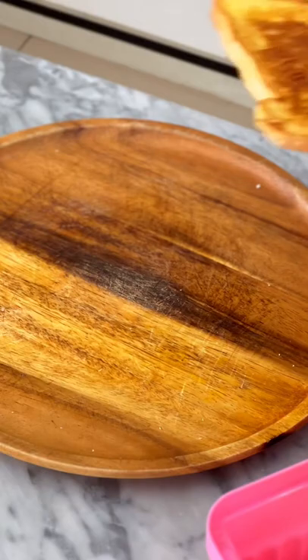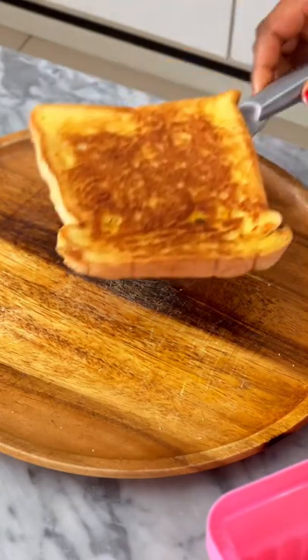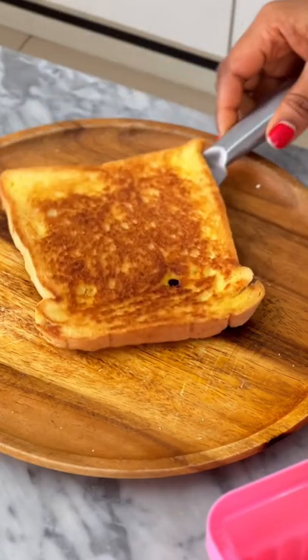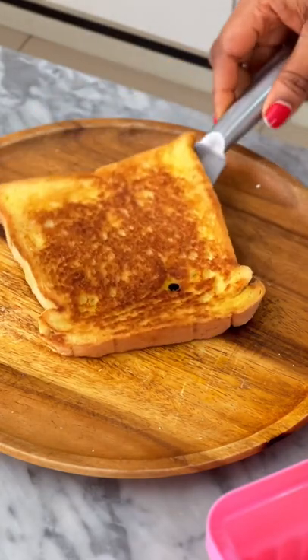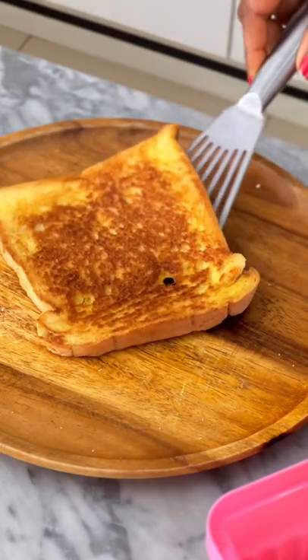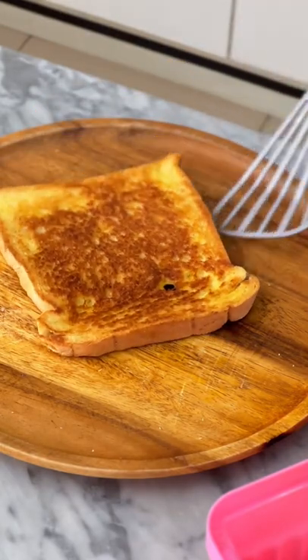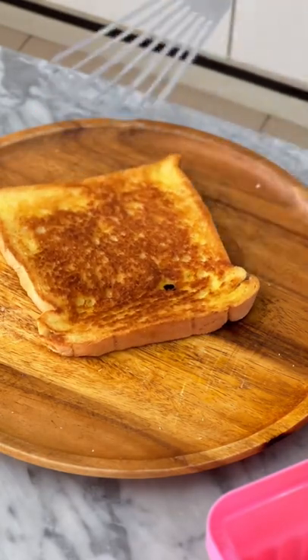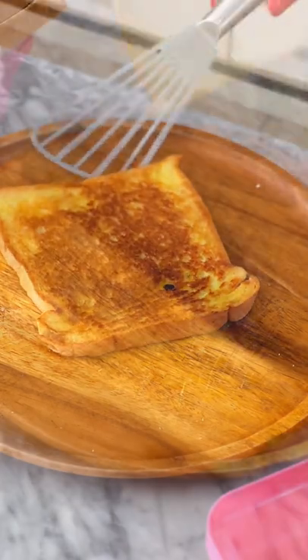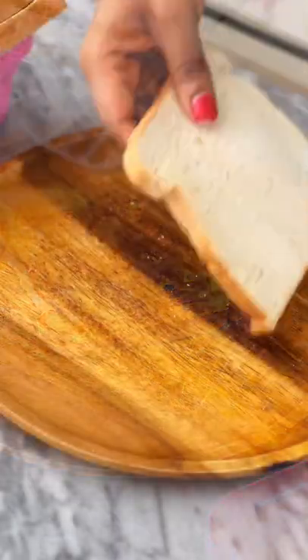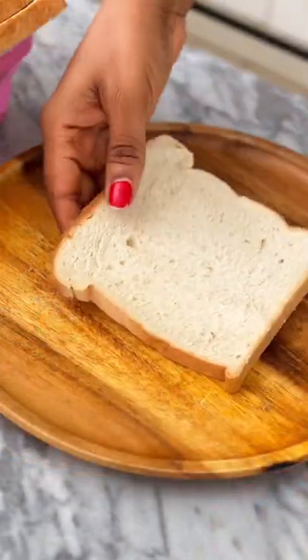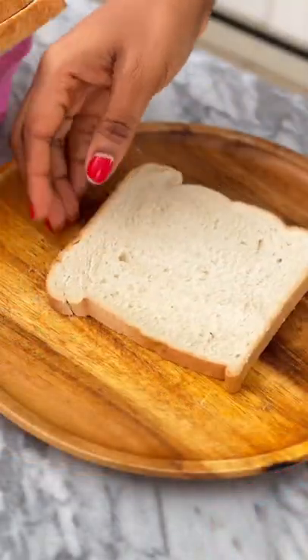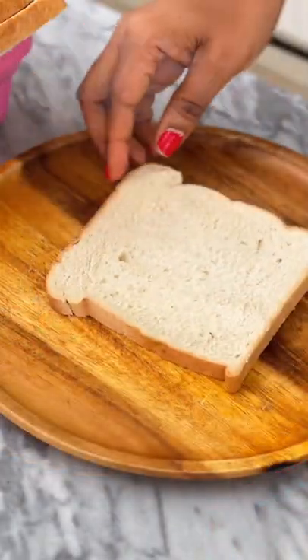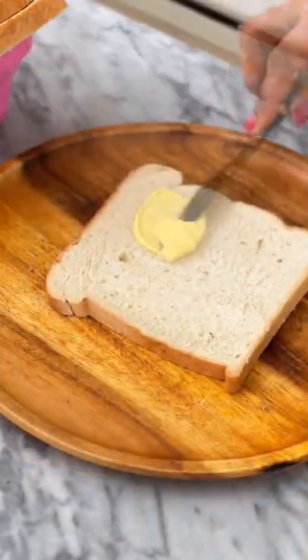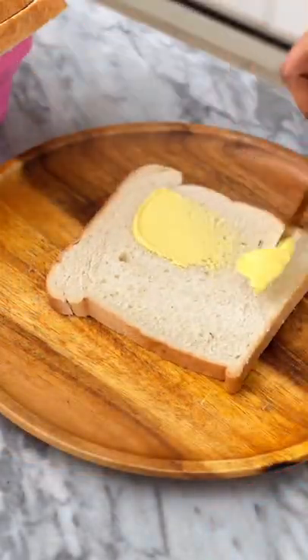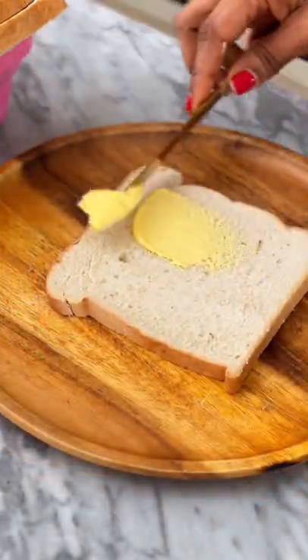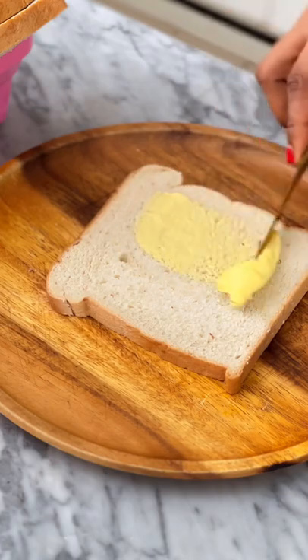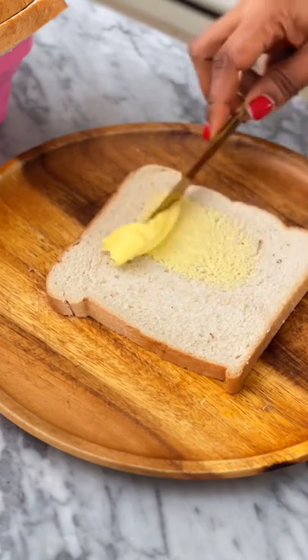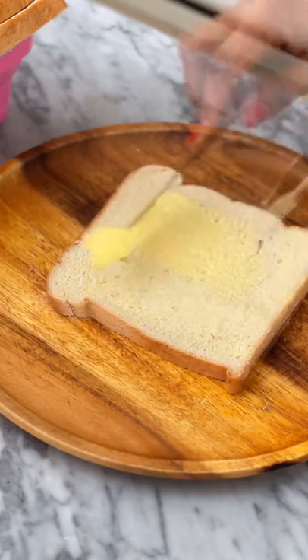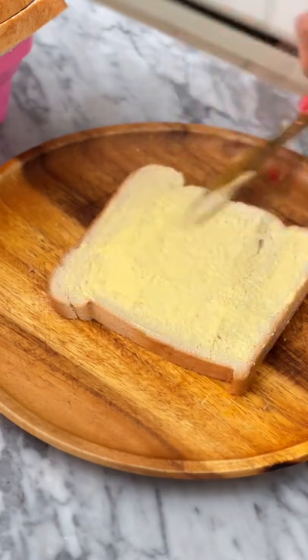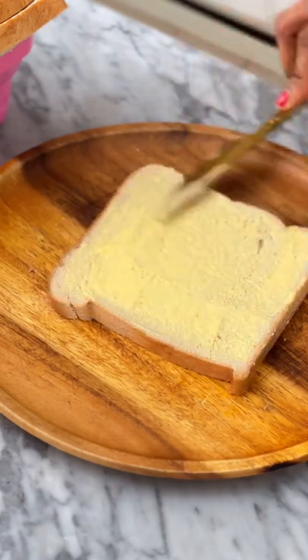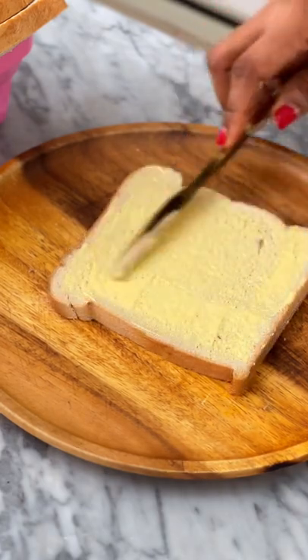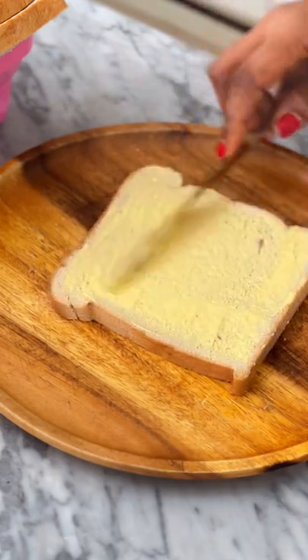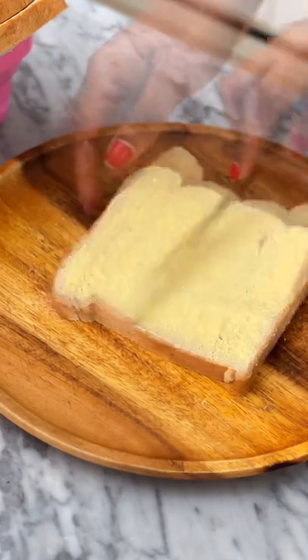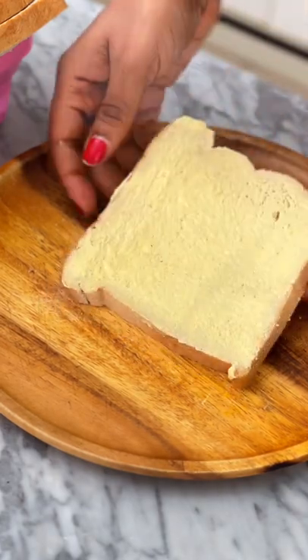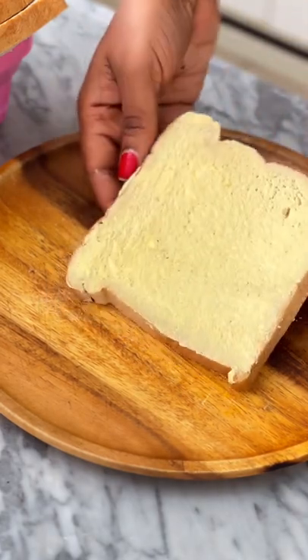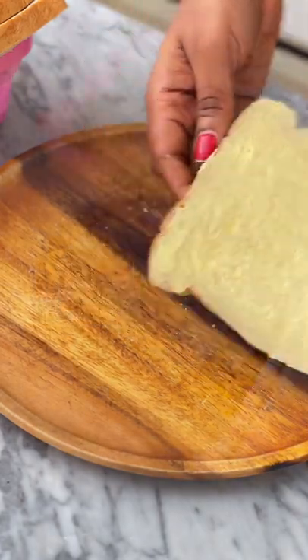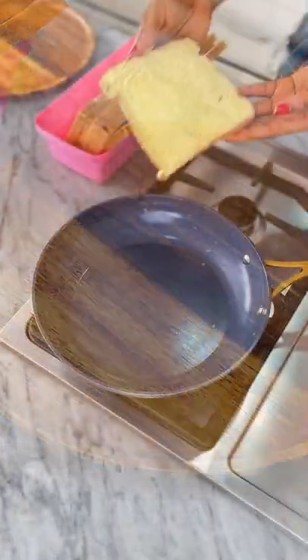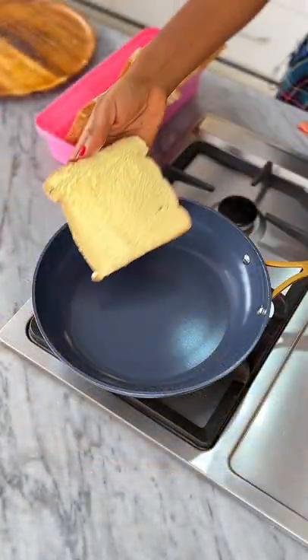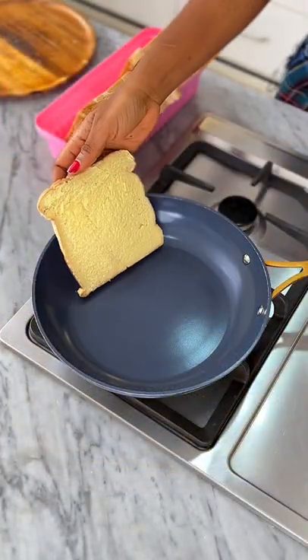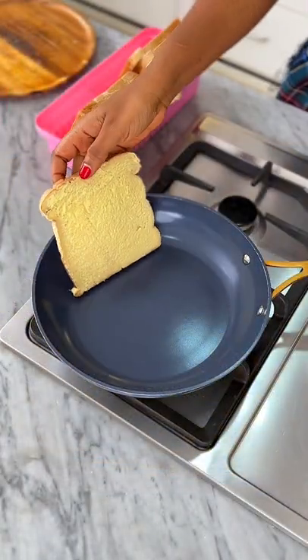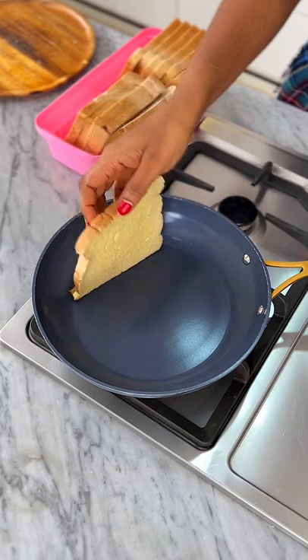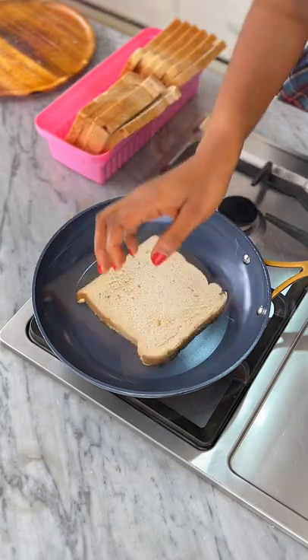If you don't have a bread toaster at home, here's how to make toasted bread without one. Butter up a slice of bread generously, then place the butter side down in a pan on very low heat.